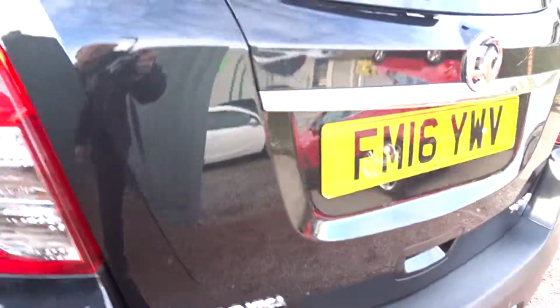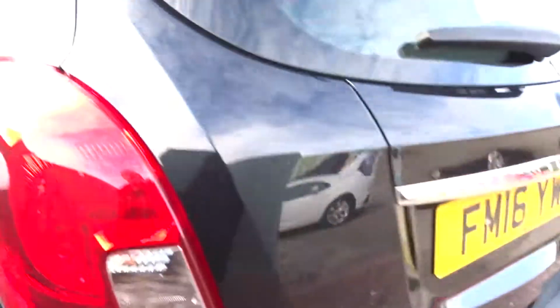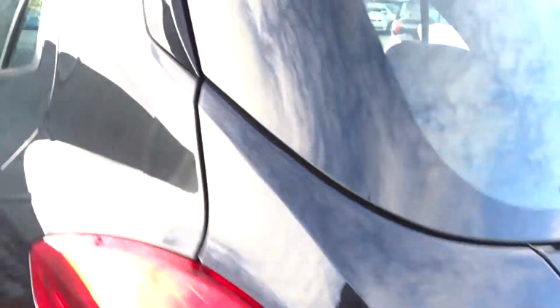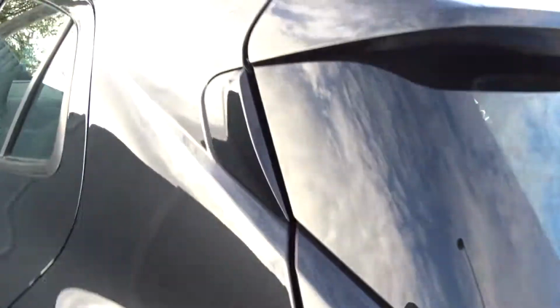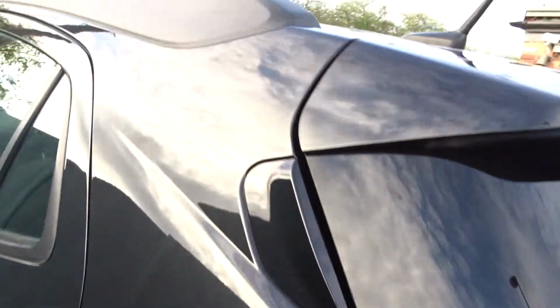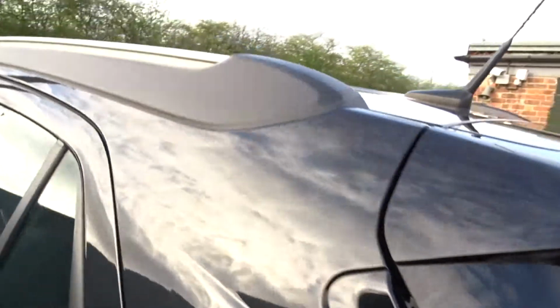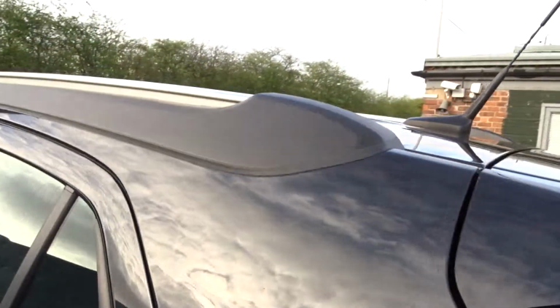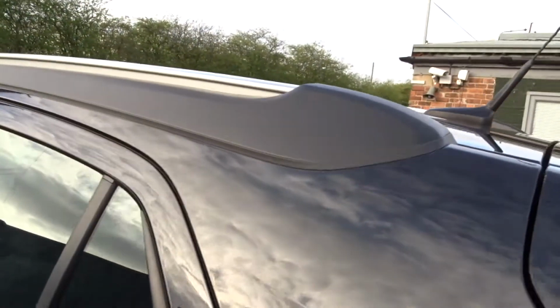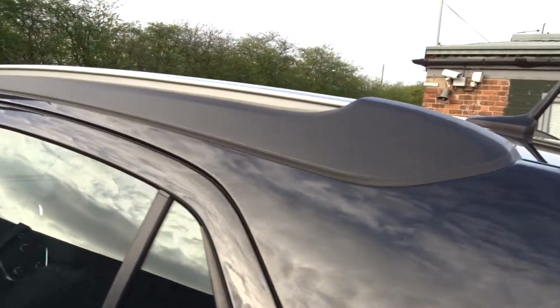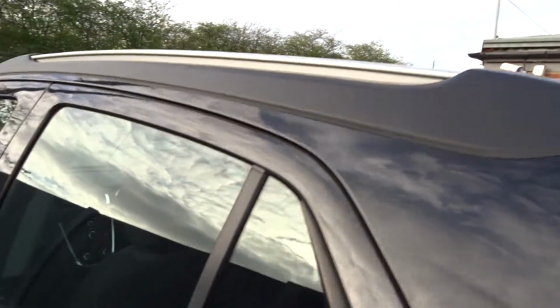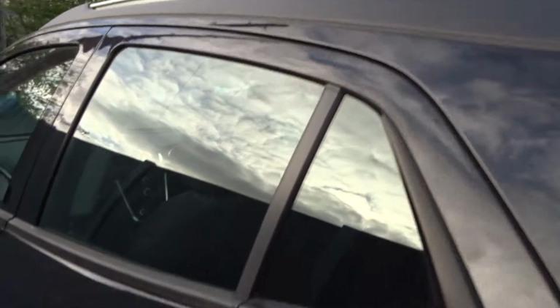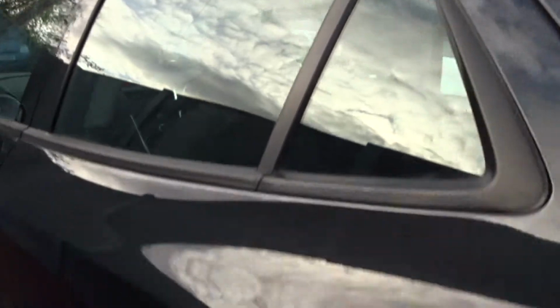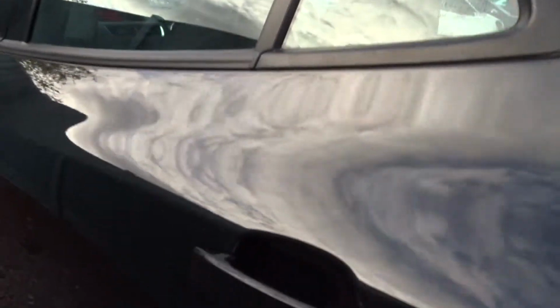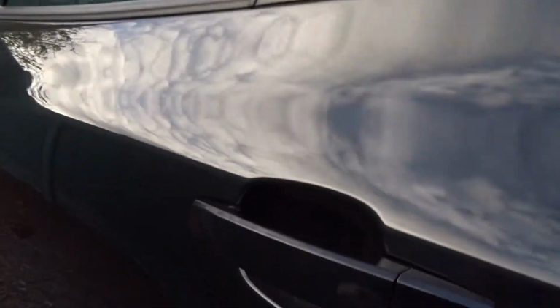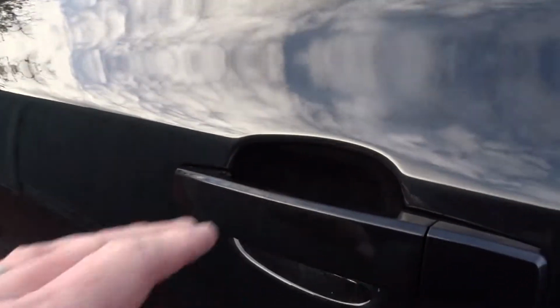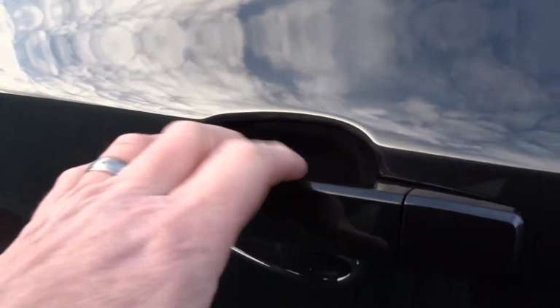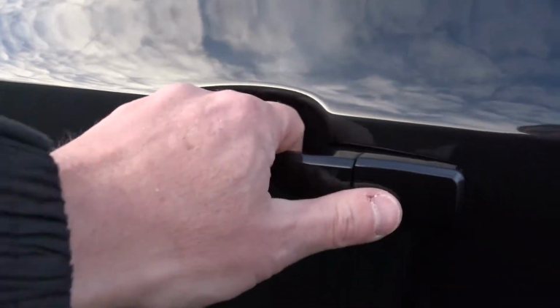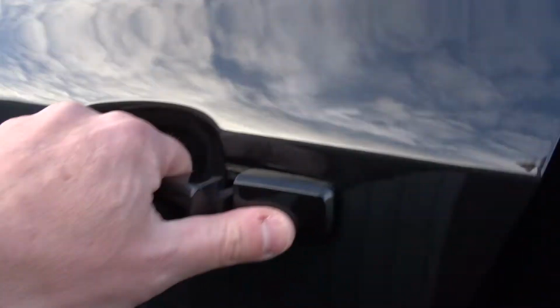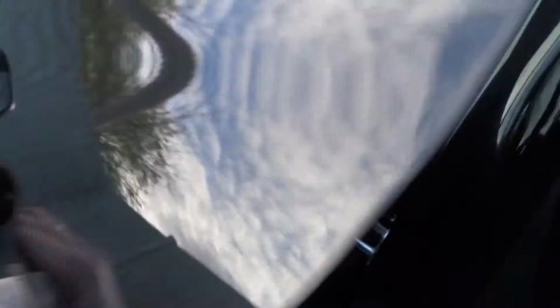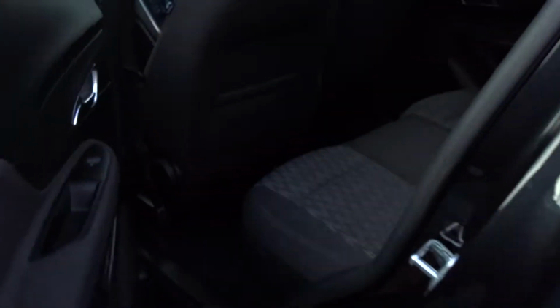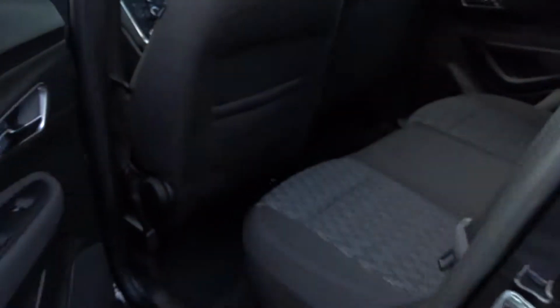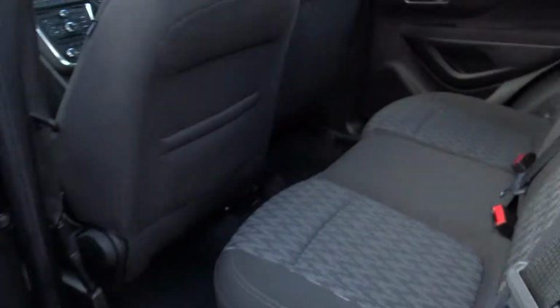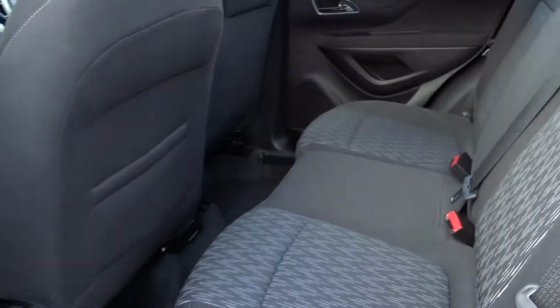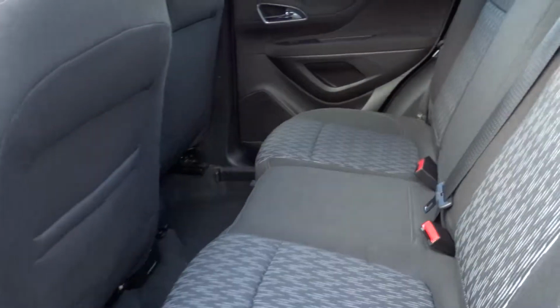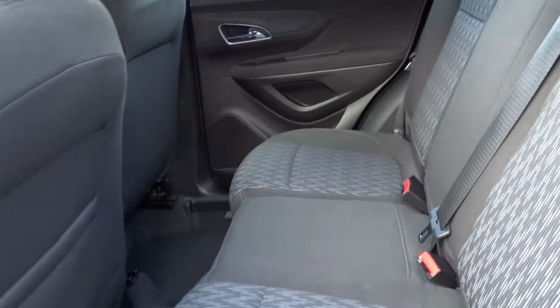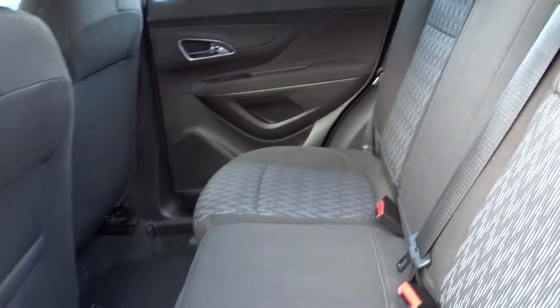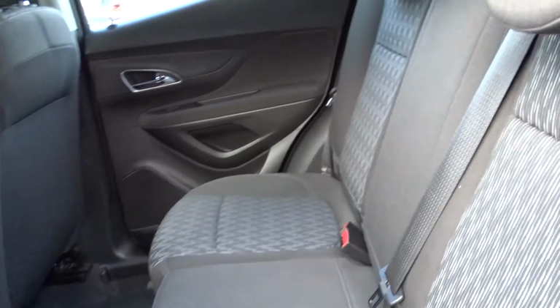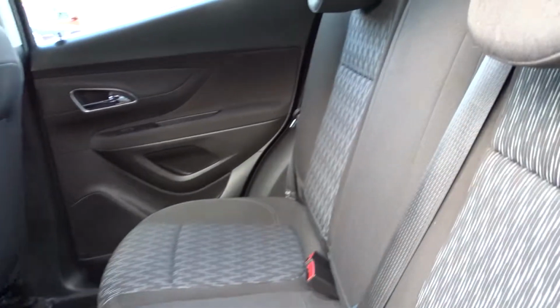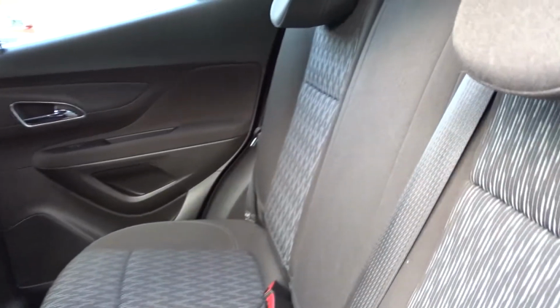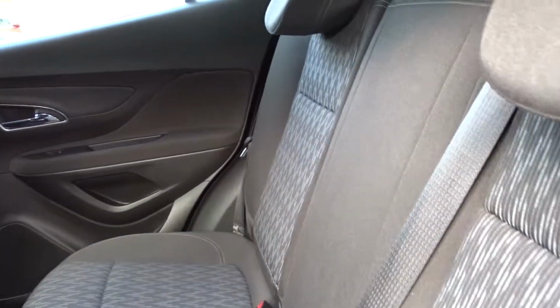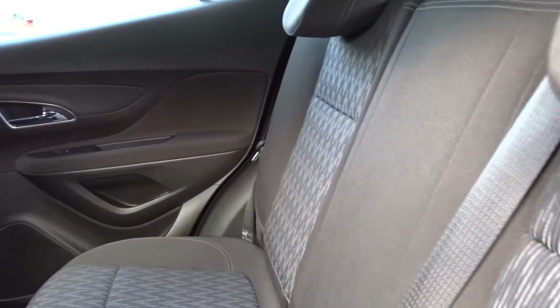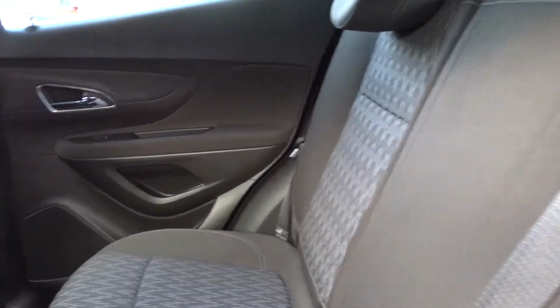It comes with integrated roof rails, colour-coded door handles, and power-folding door mirrors. There's plenty of space in the rear of the car for three passengers to sit quite comfortably with the seats intact.